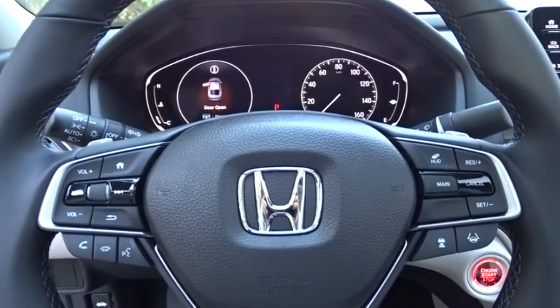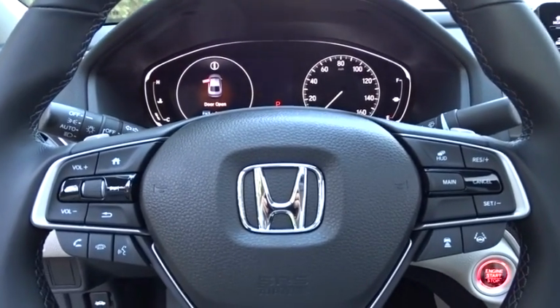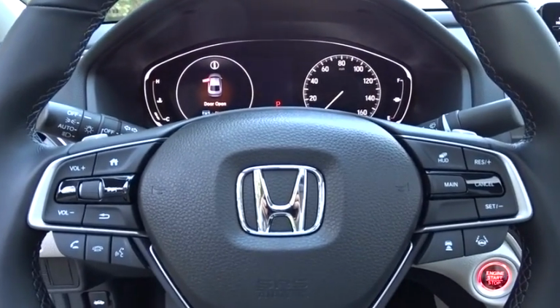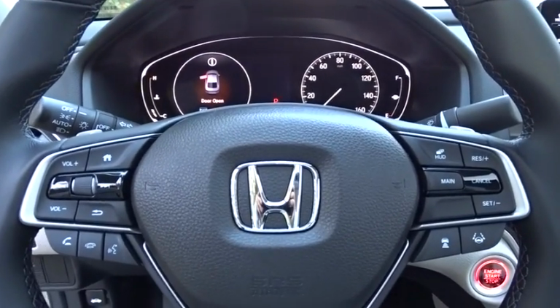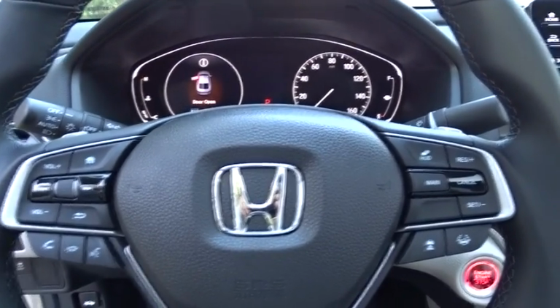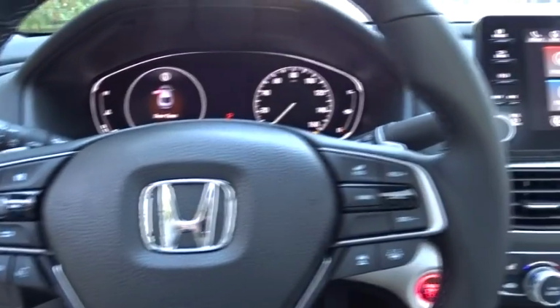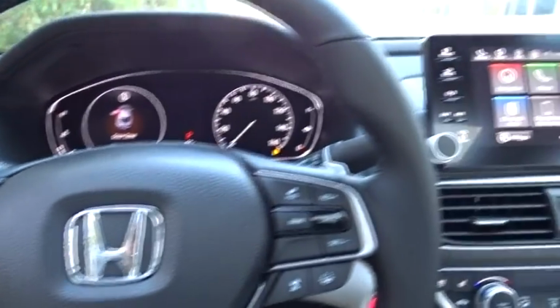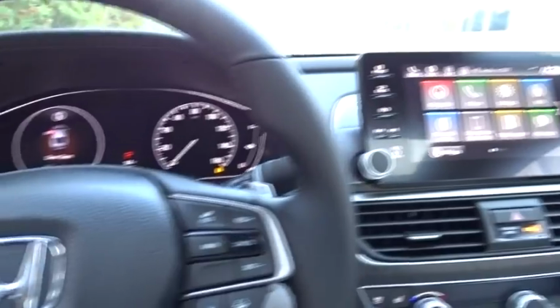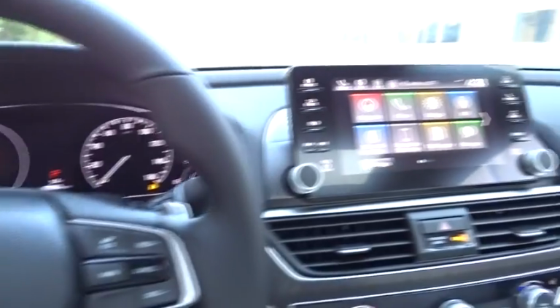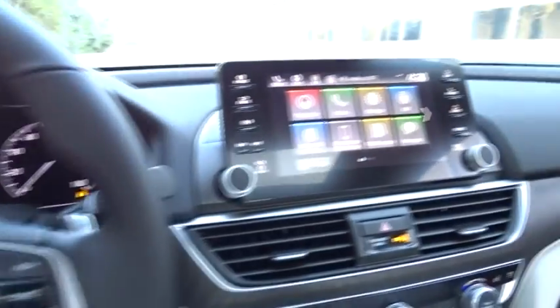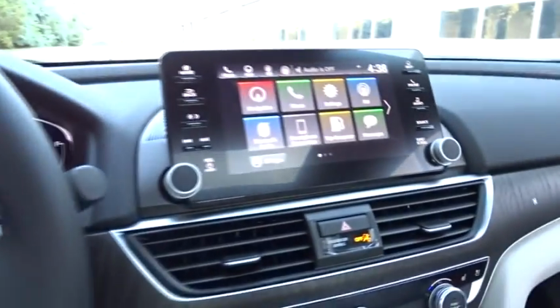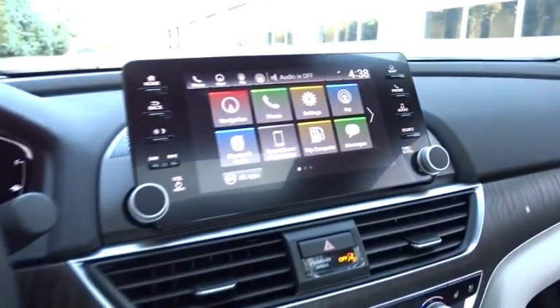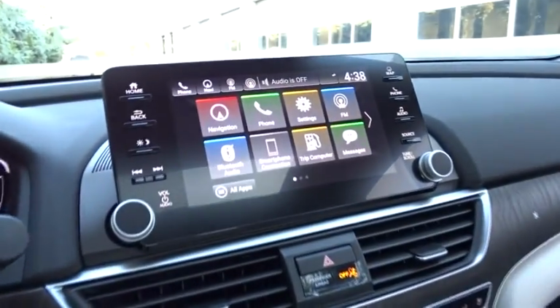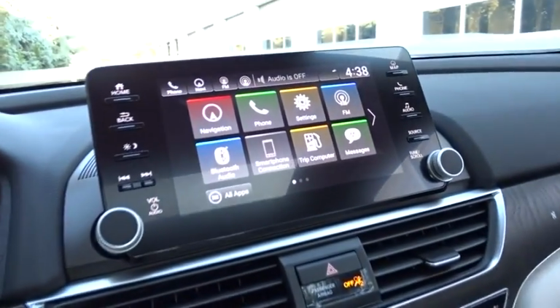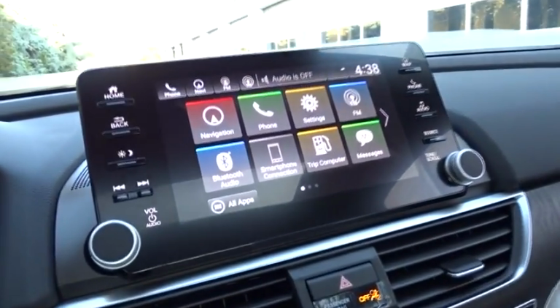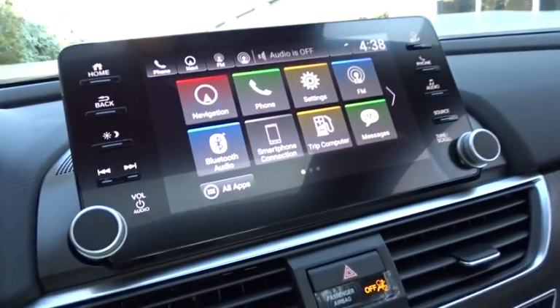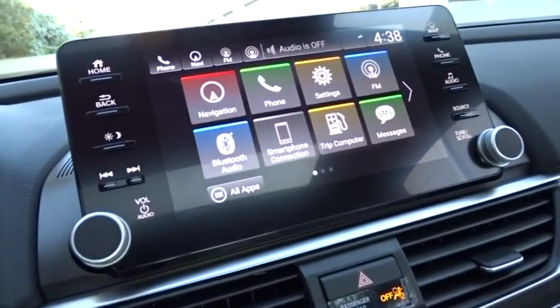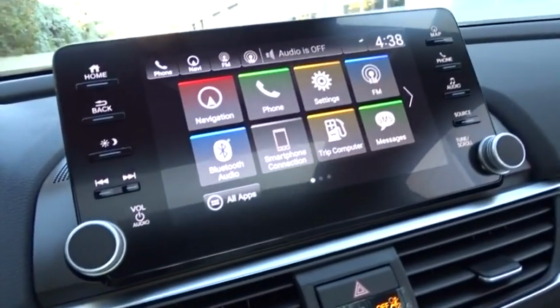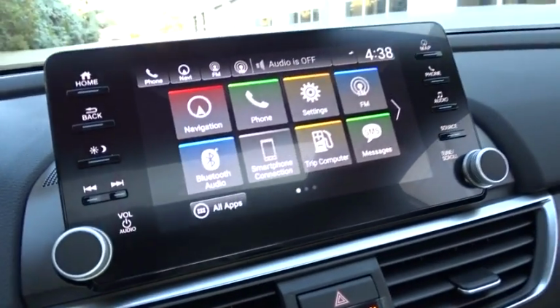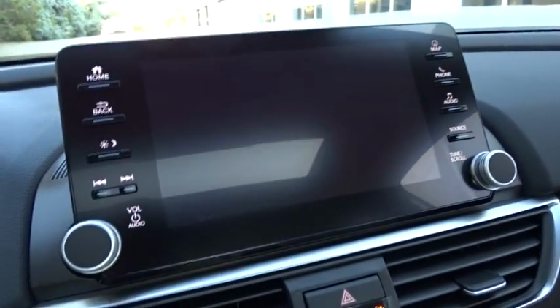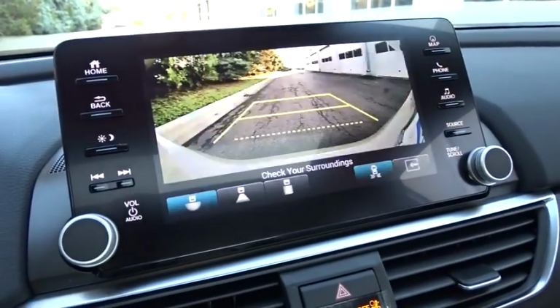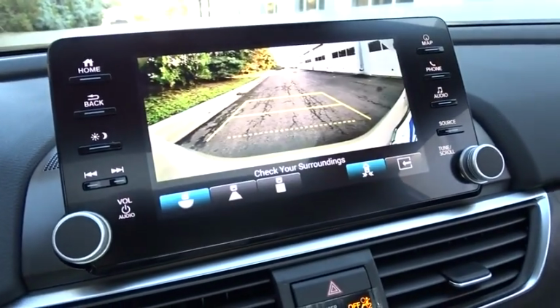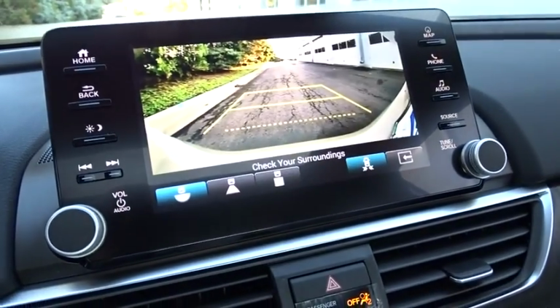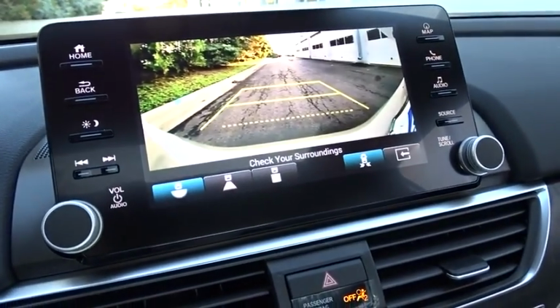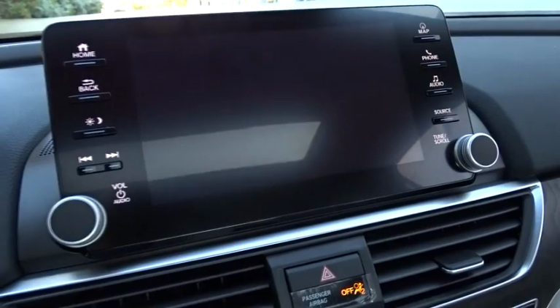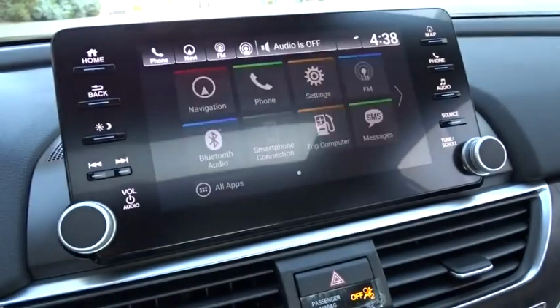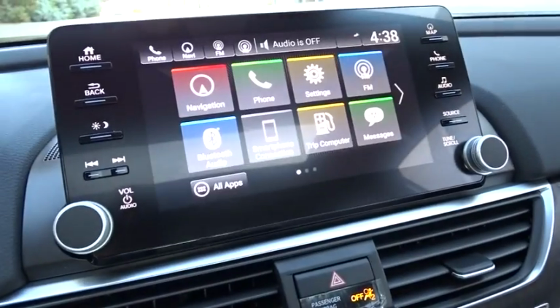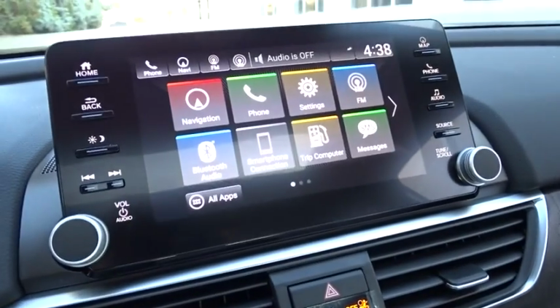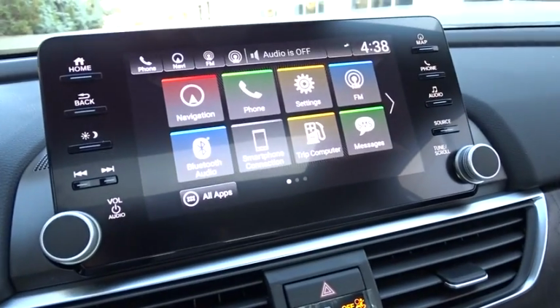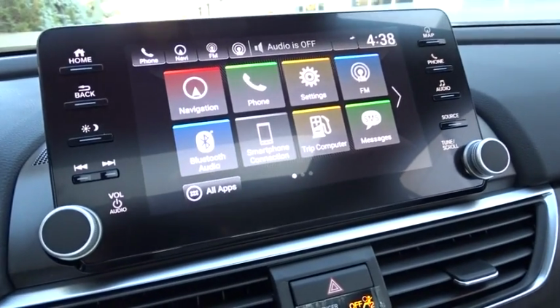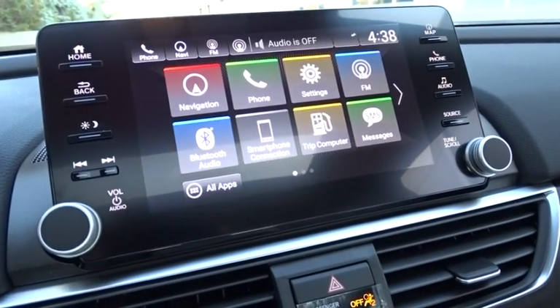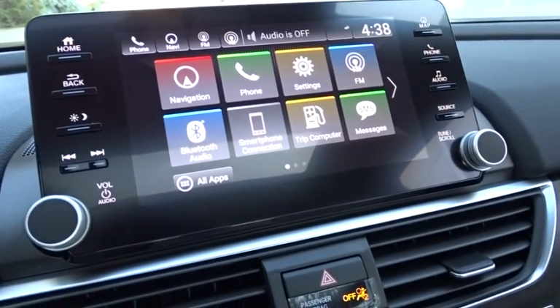Electronic stability control, security system, power windows, compass, rear window defroster, fog lights, trip computer, heated front seat.